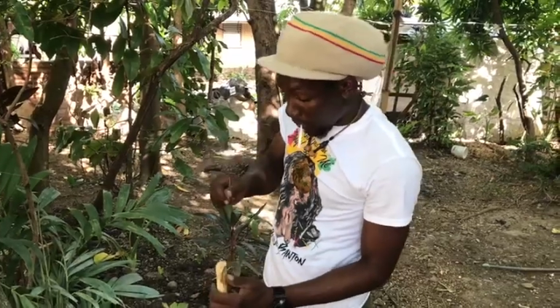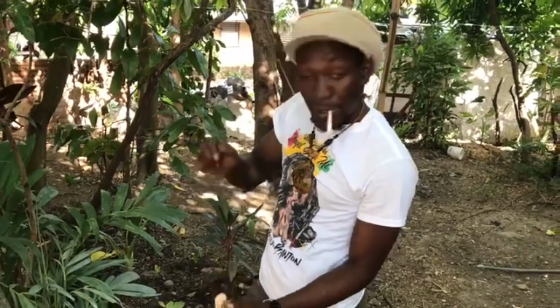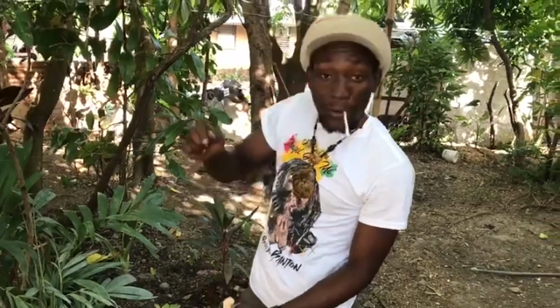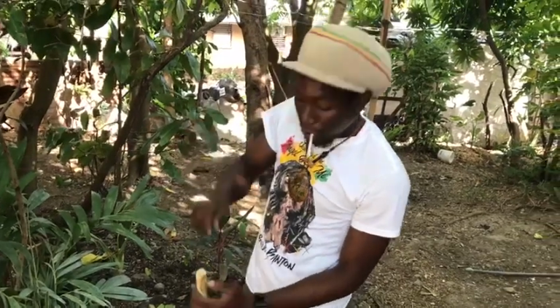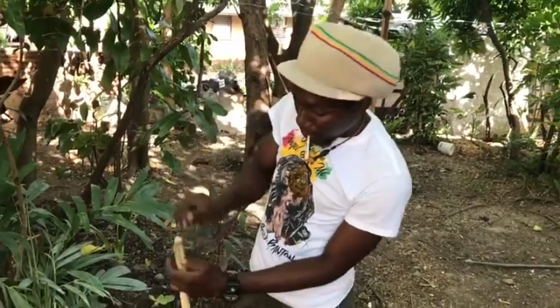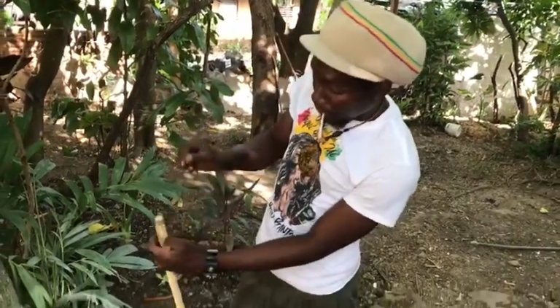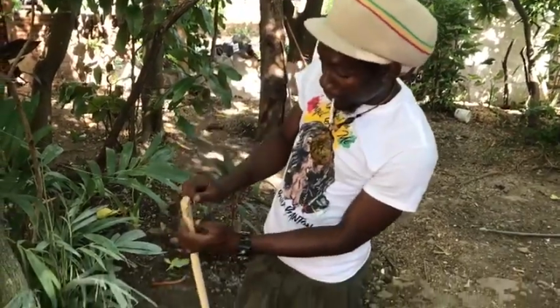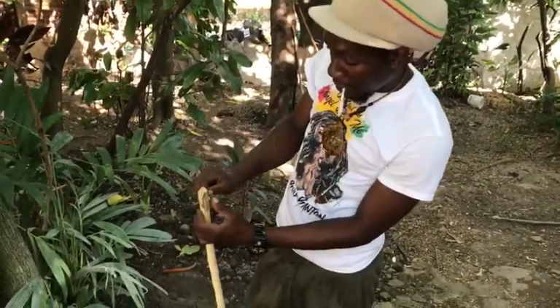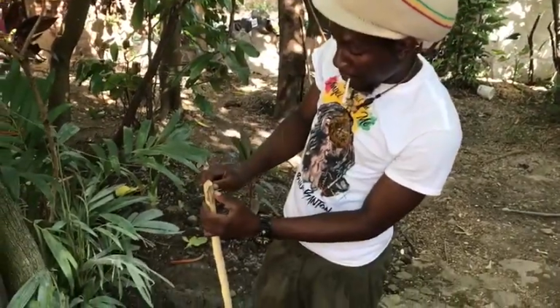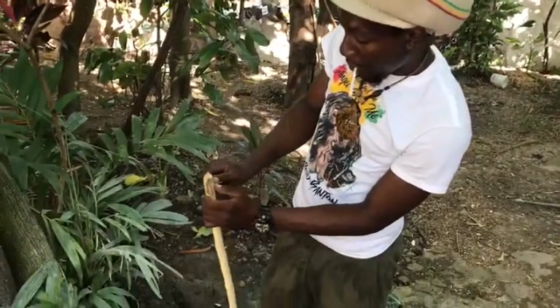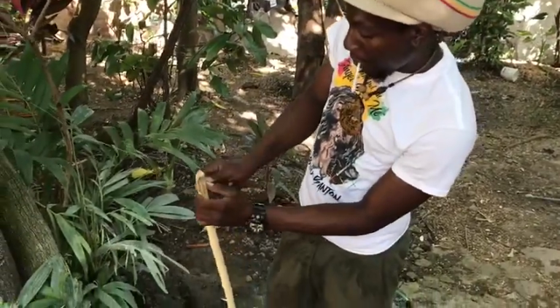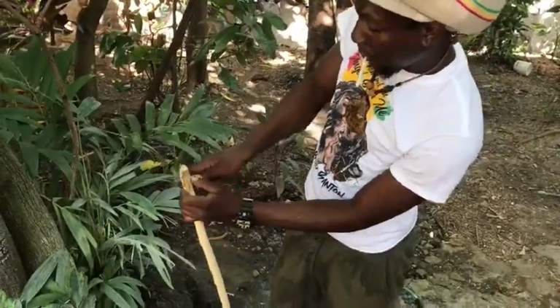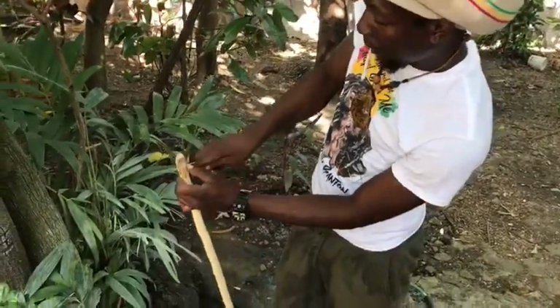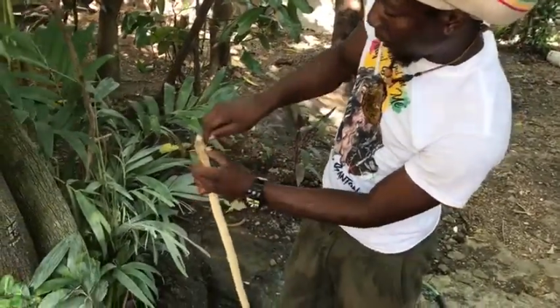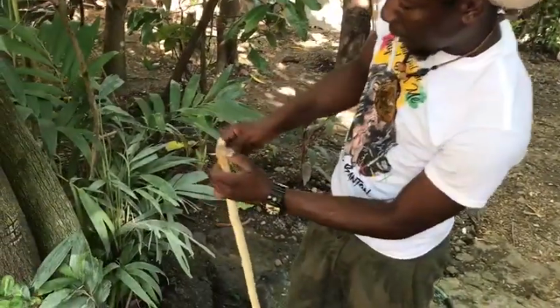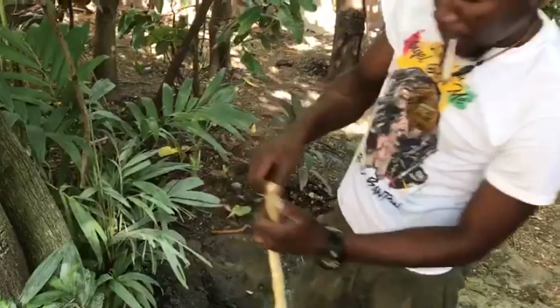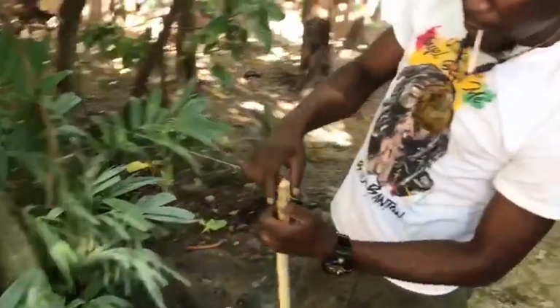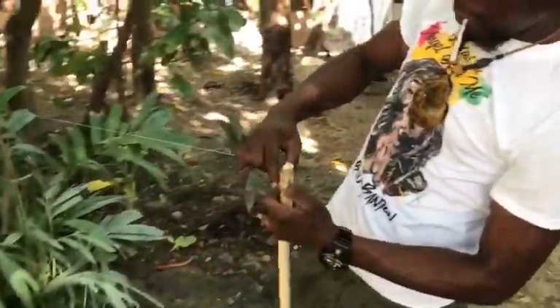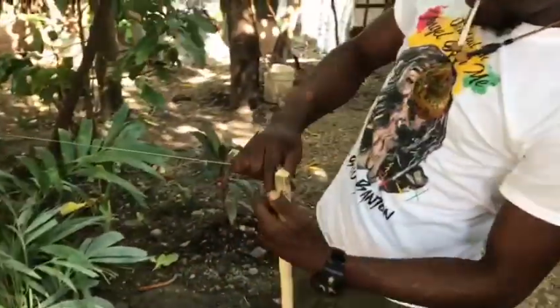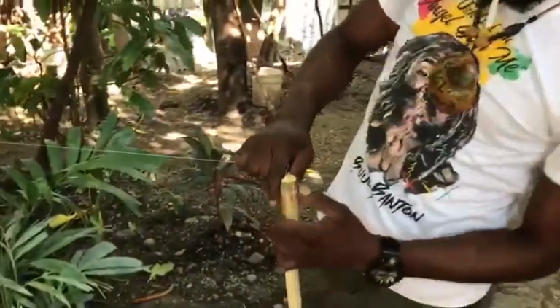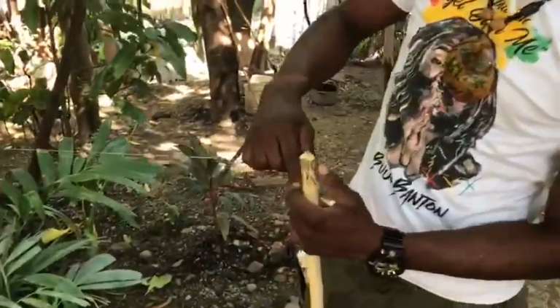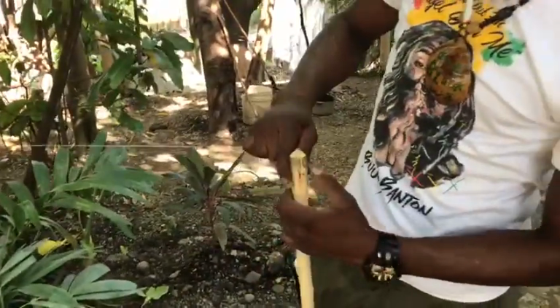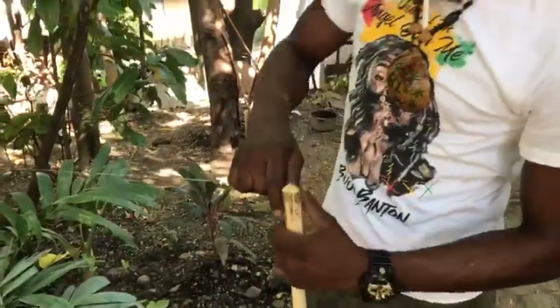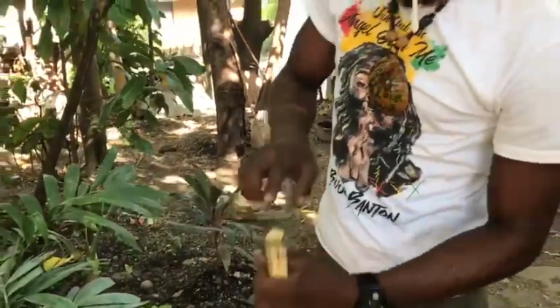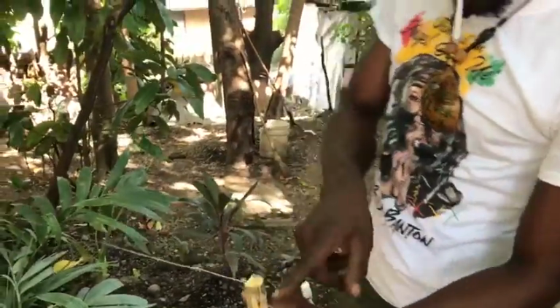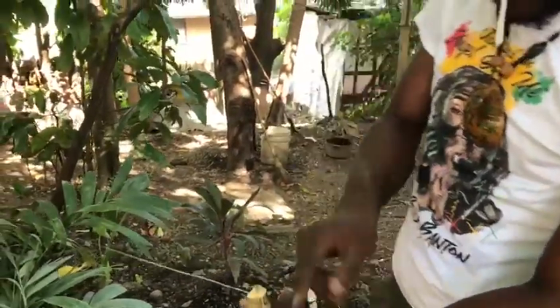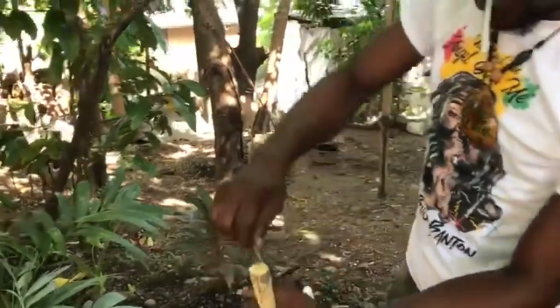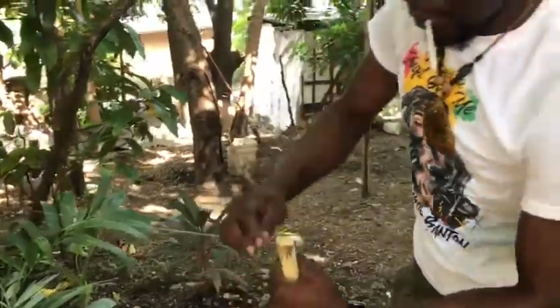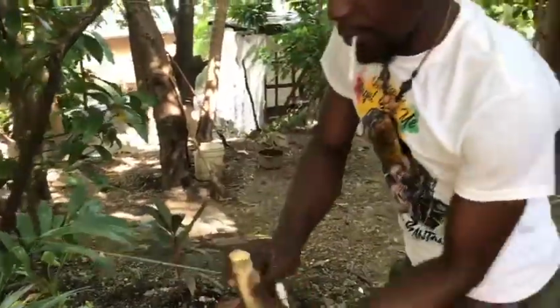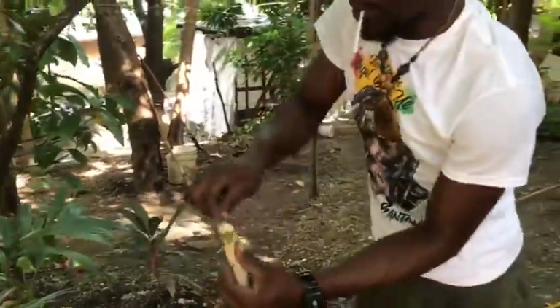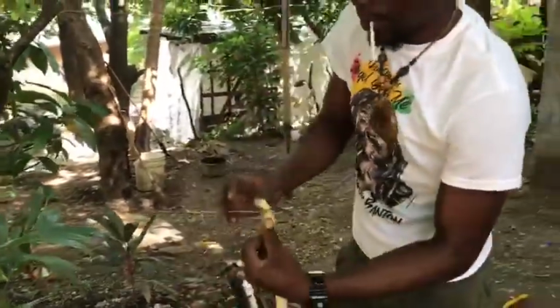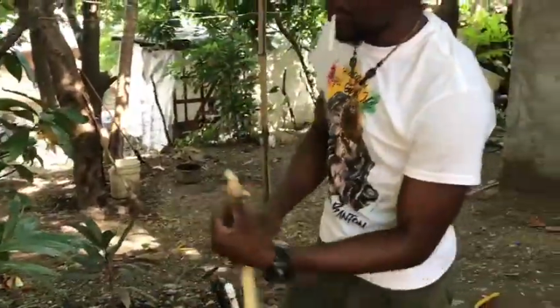First thing first, put on the first wire. Wrap the first wire, wrap the second wire.